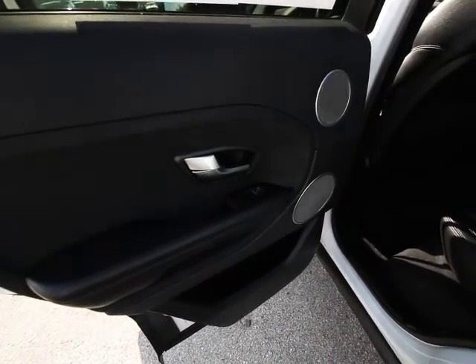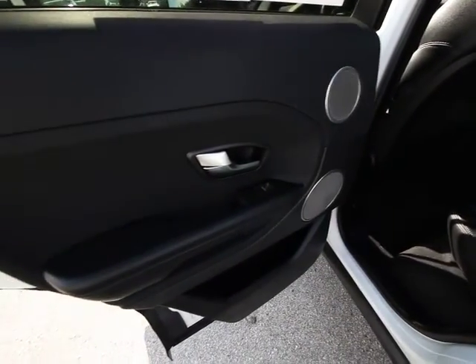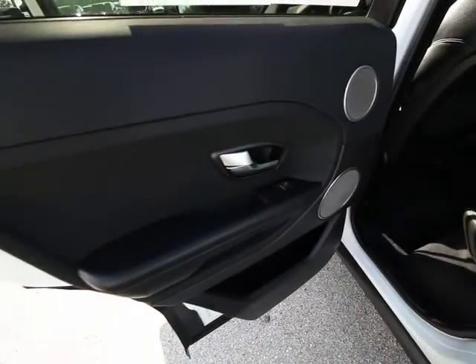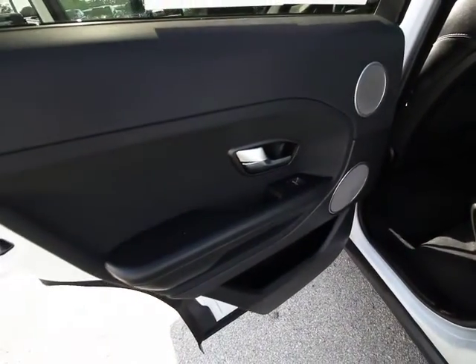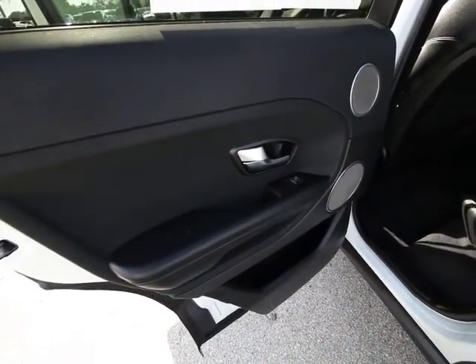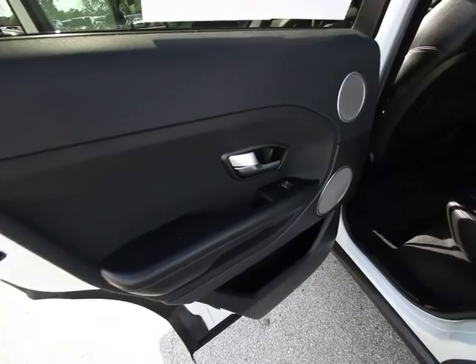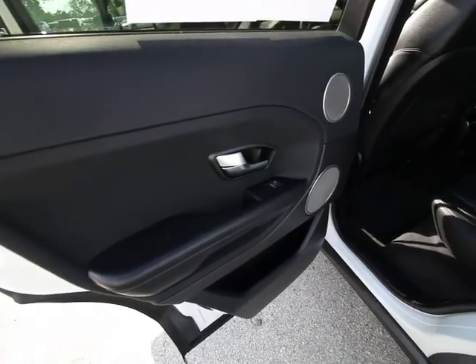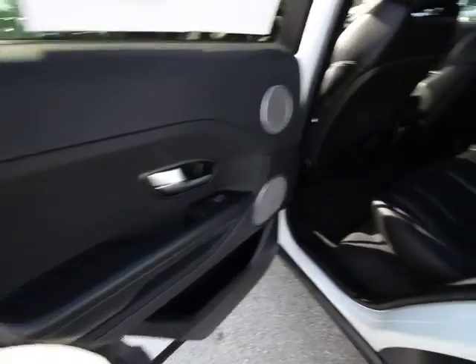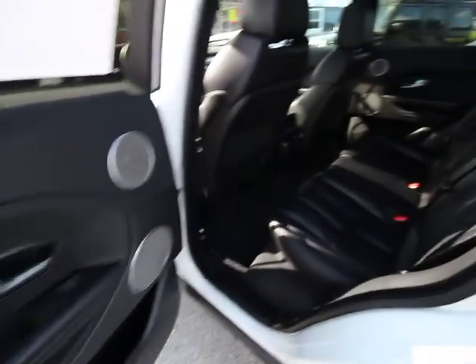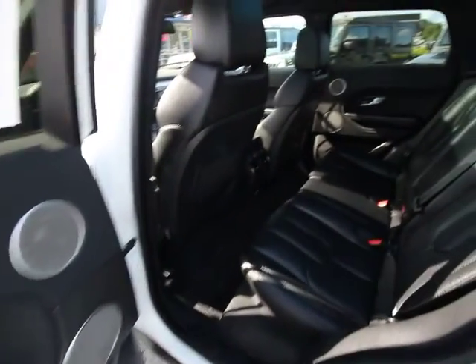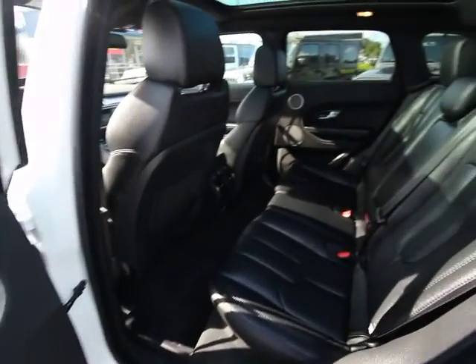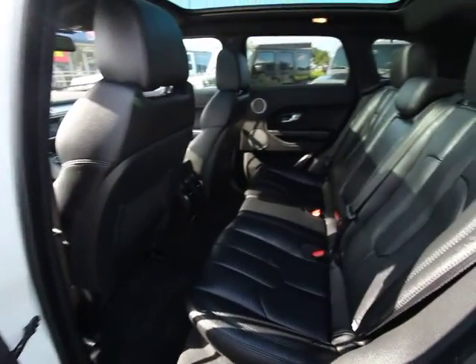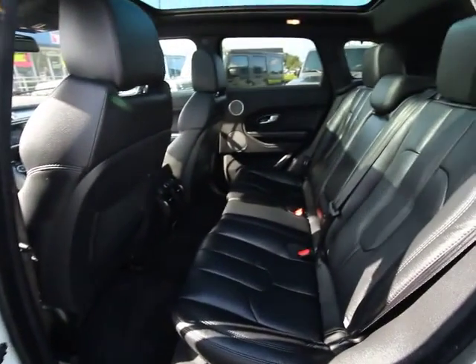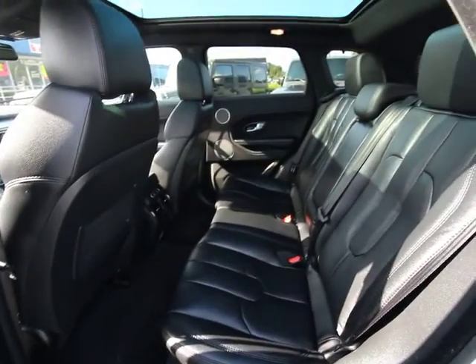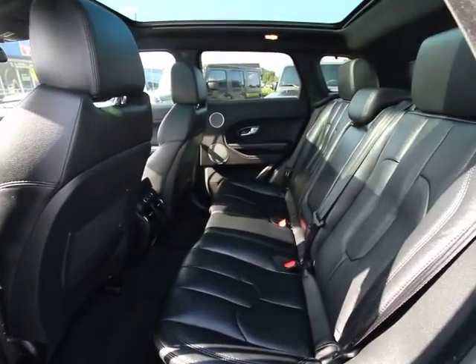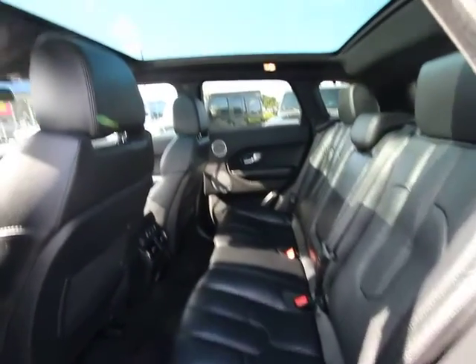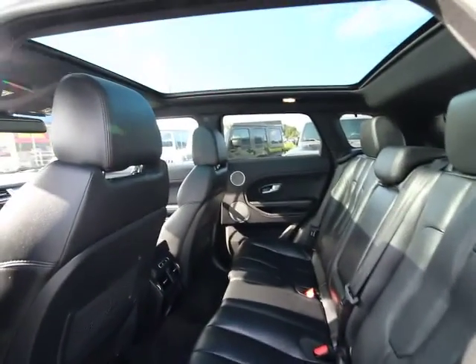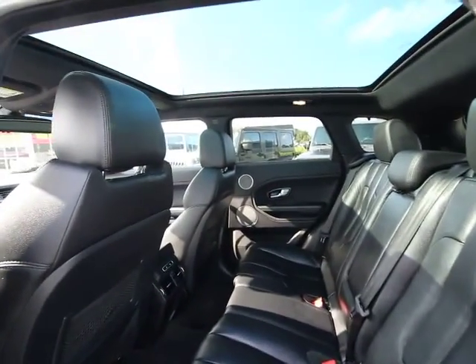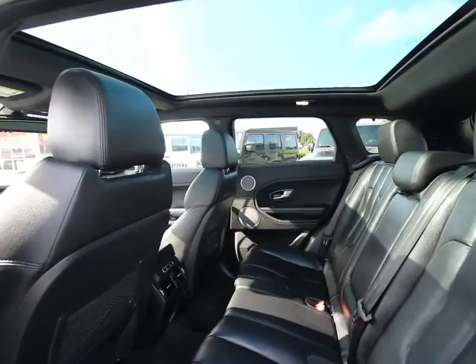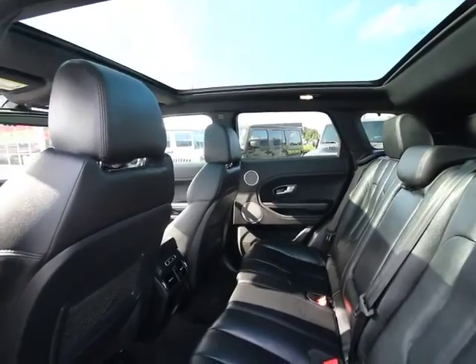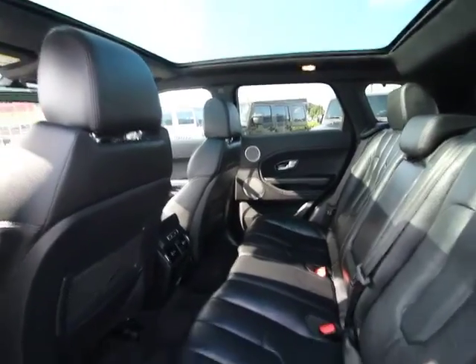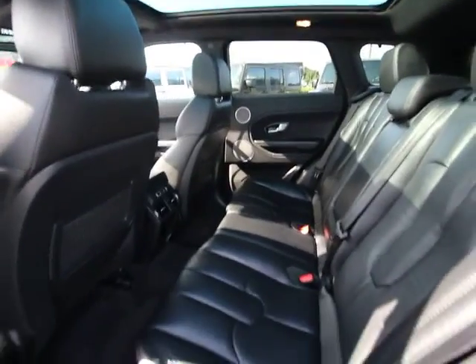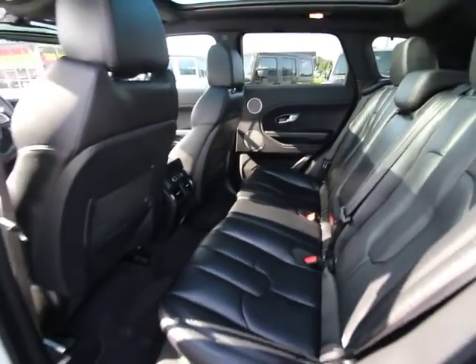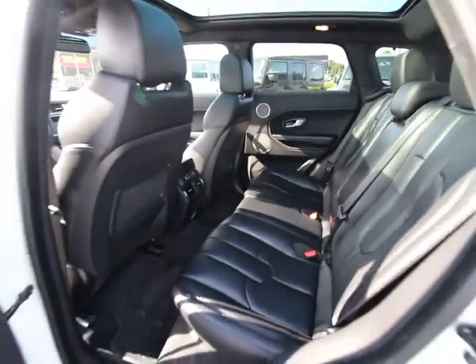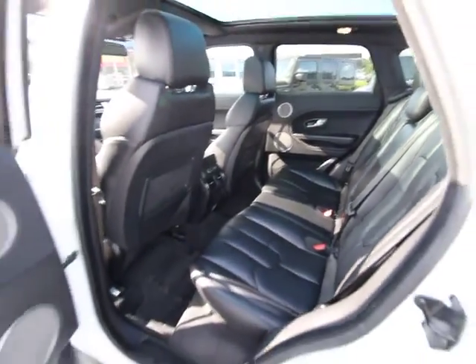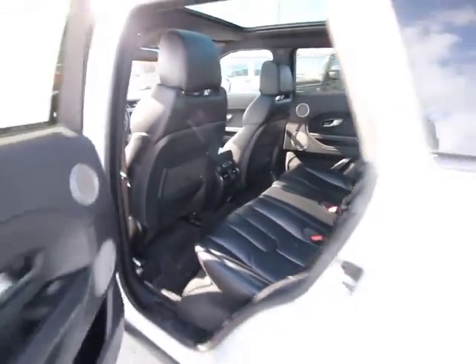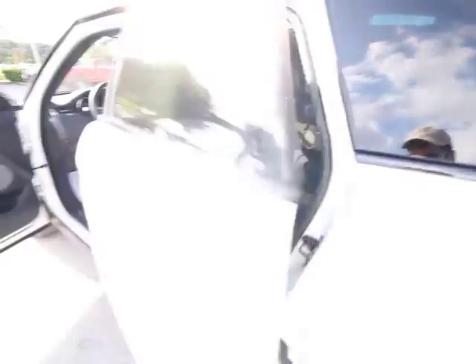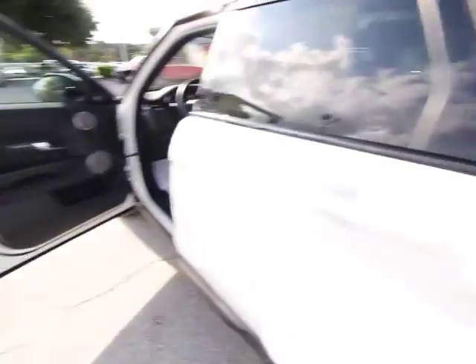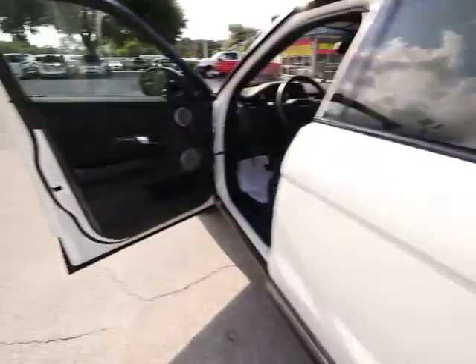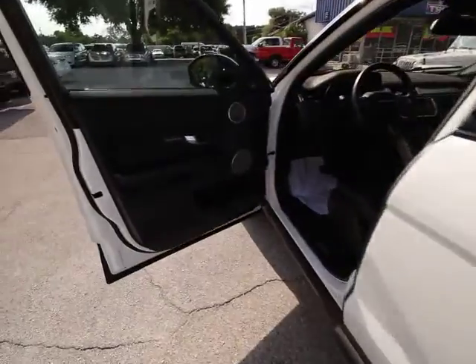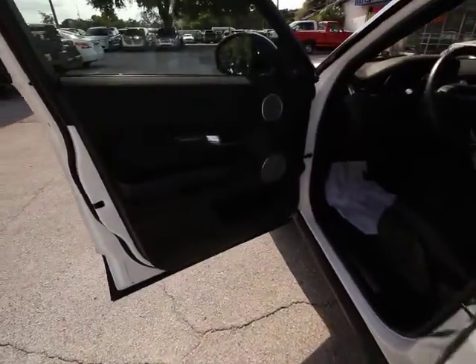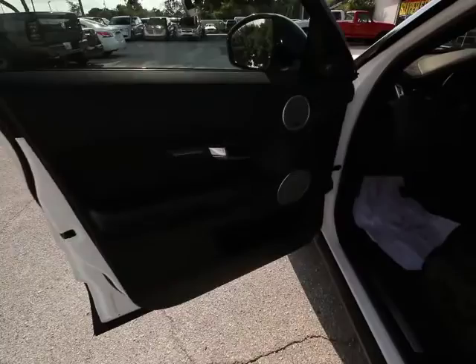CD player, electronic stability control, security system, rear window defroster, trip computer, panic alarm, remote keyless entry, tachometer, brake assist, front reading lamp, driver vanity mirror.